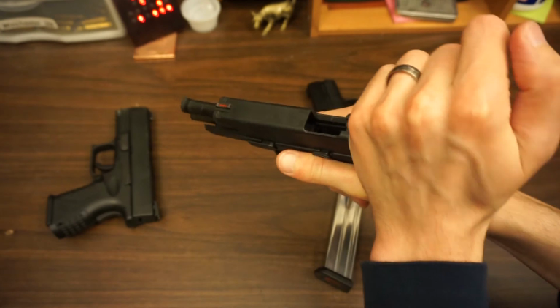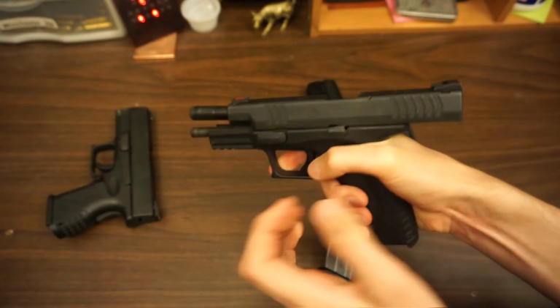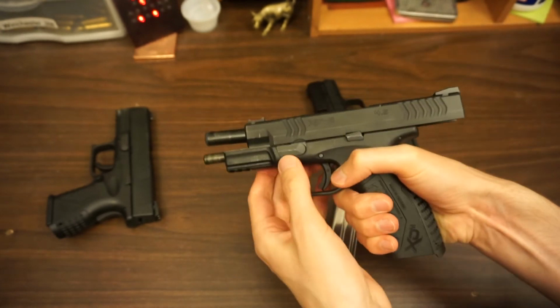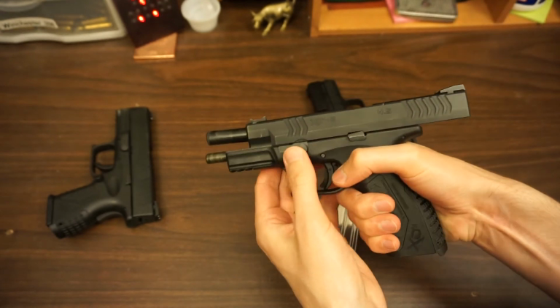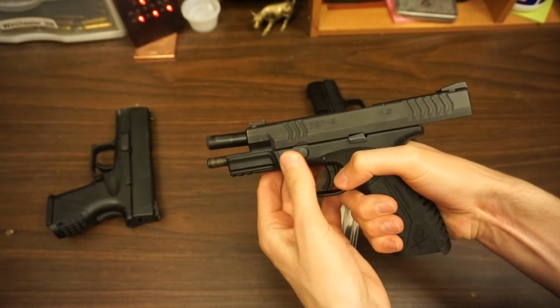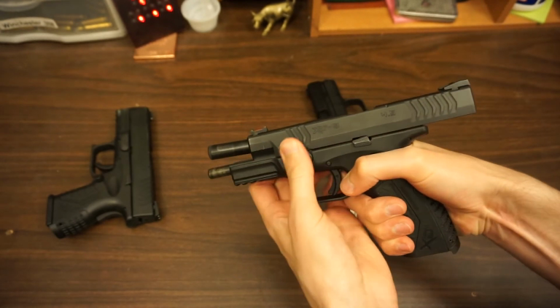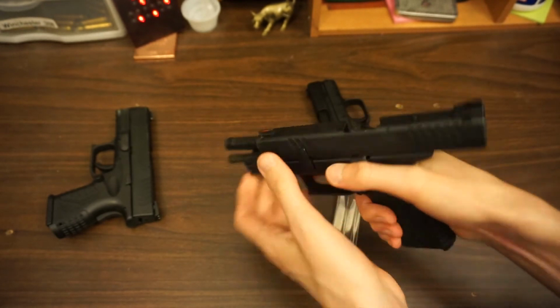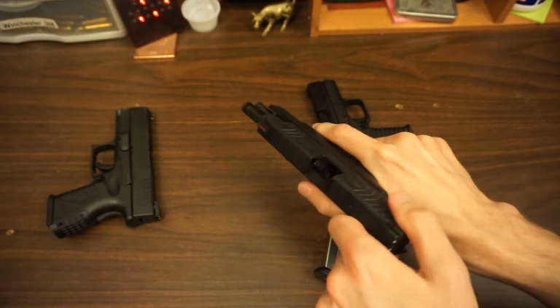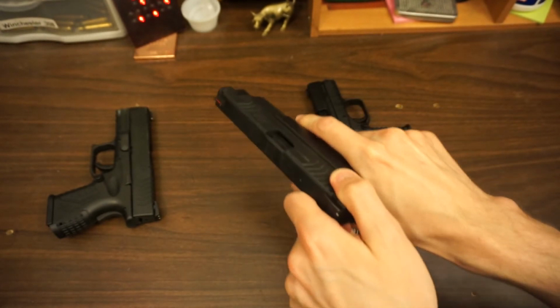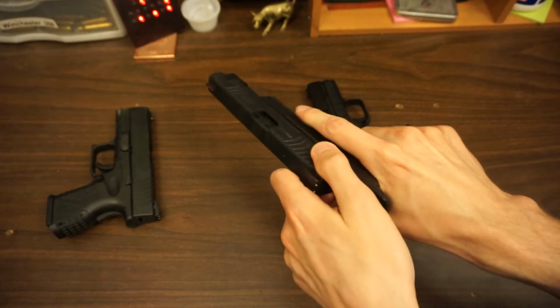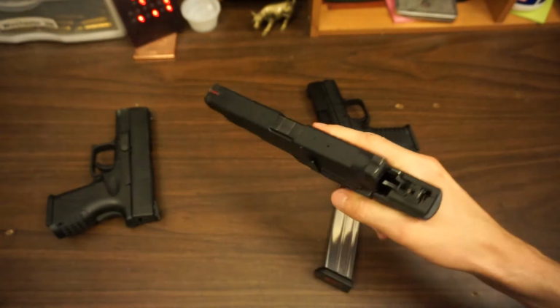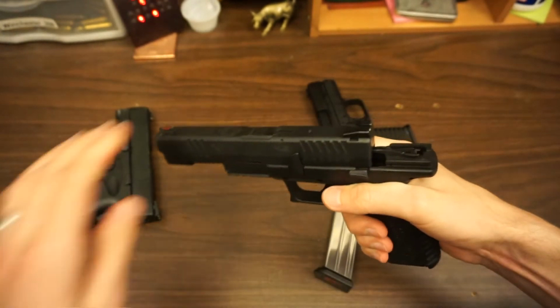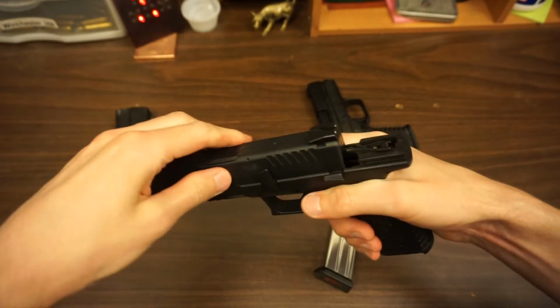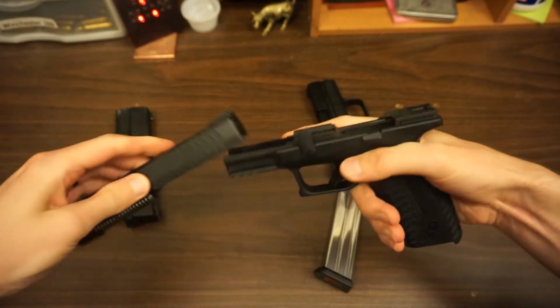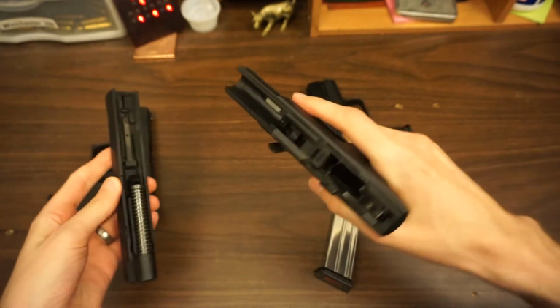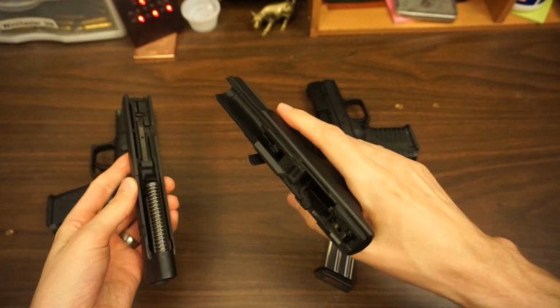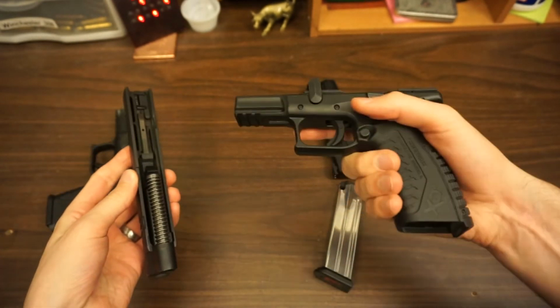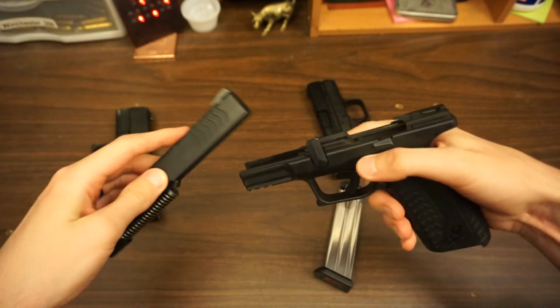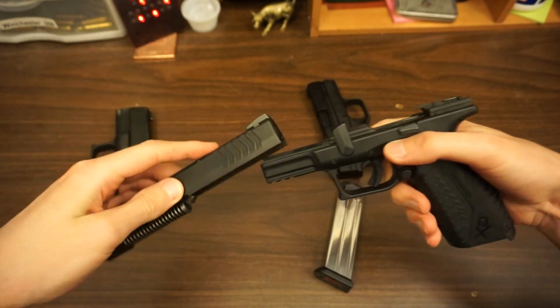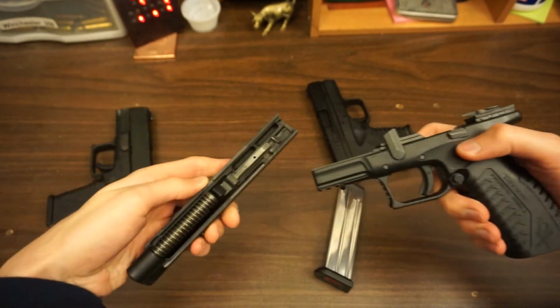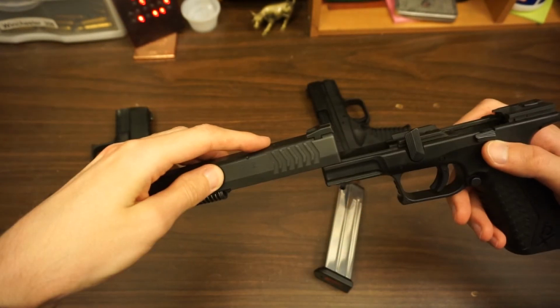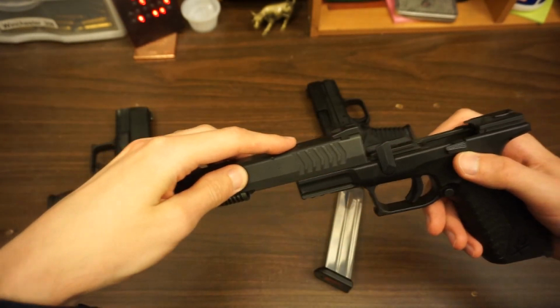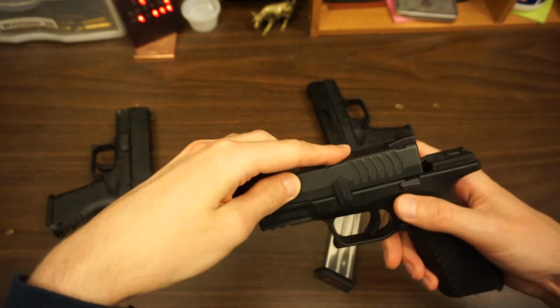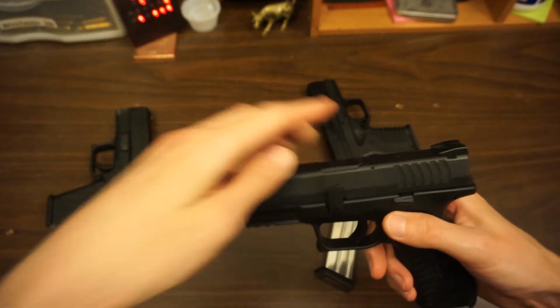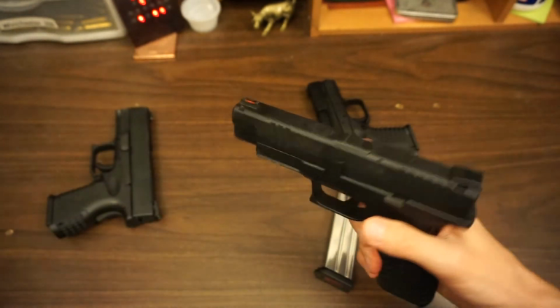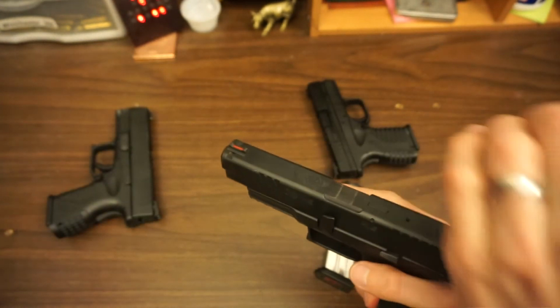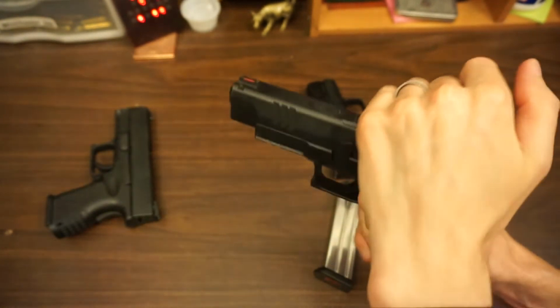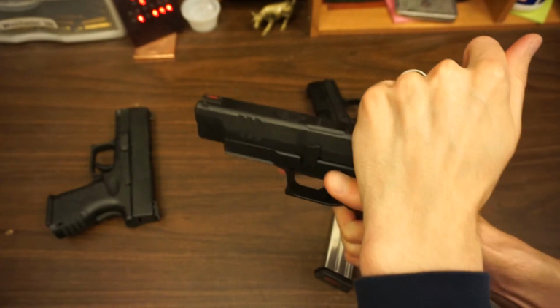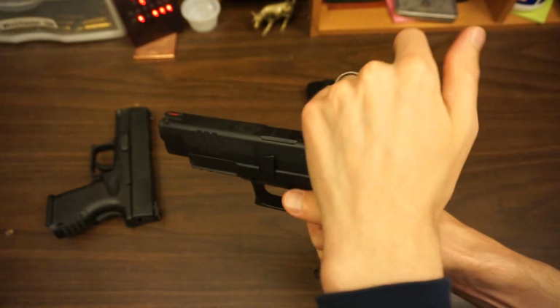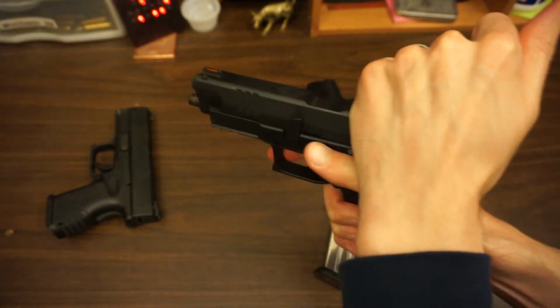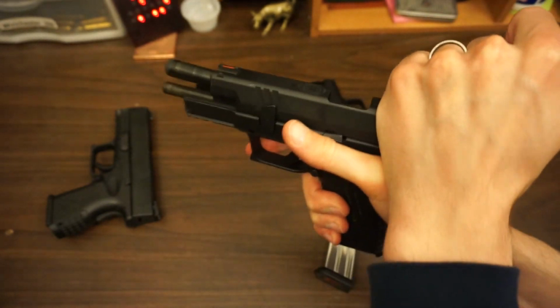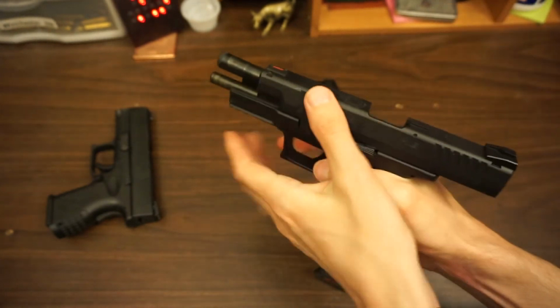You slide off the top, you clean out the barrel, maybe the feed ramps — they come polished from the factory. The mags come in at about $25 or $30, which is very good compared to the German guns or some of the FNs that cost a fortune.